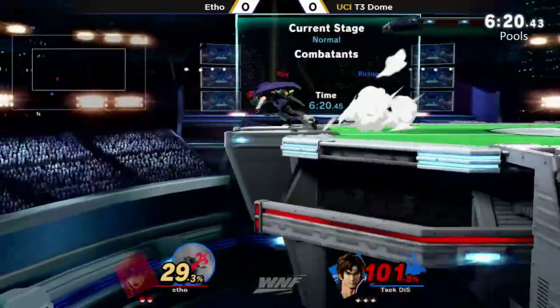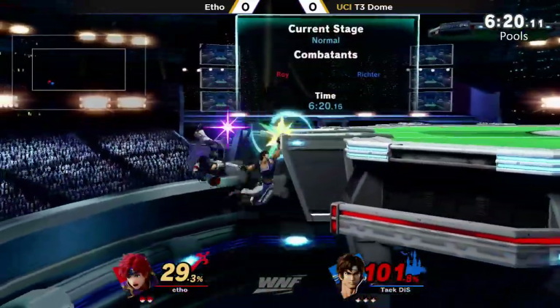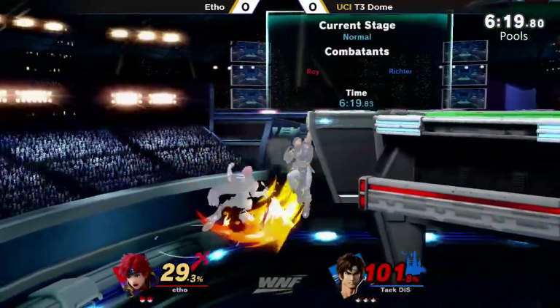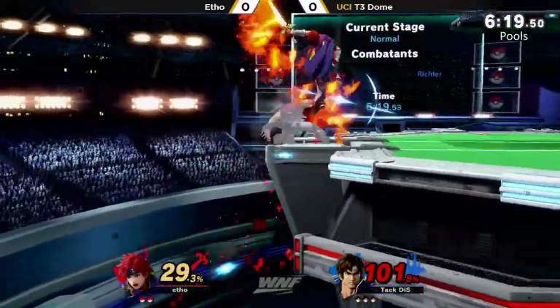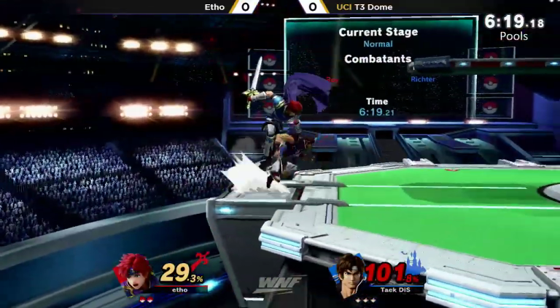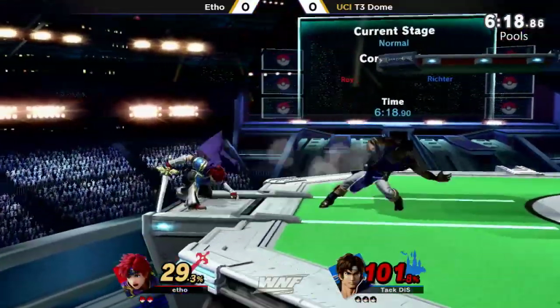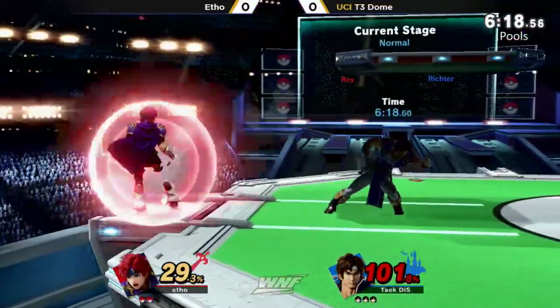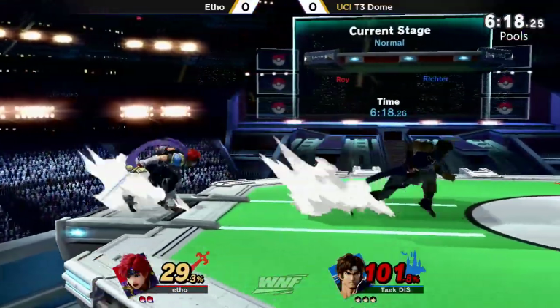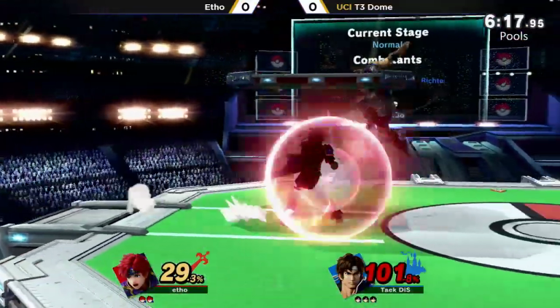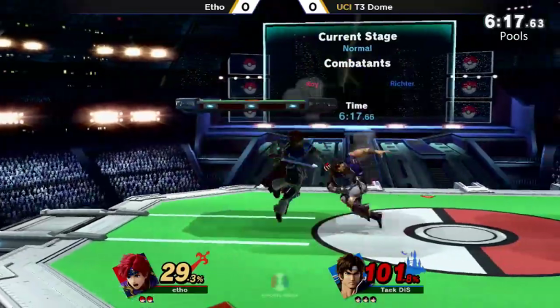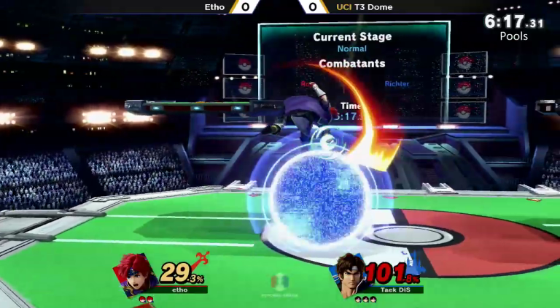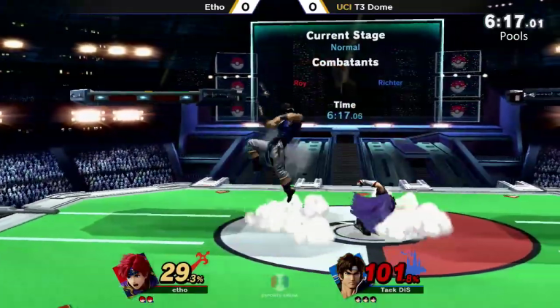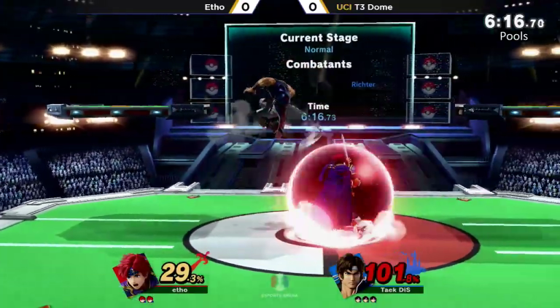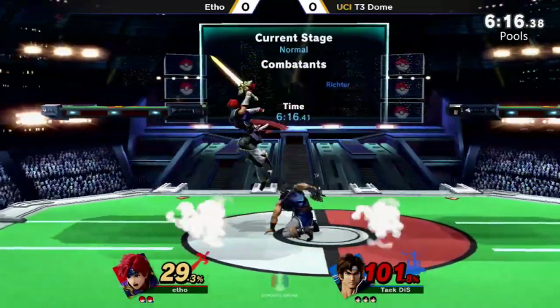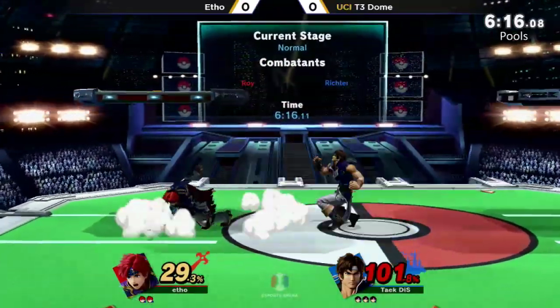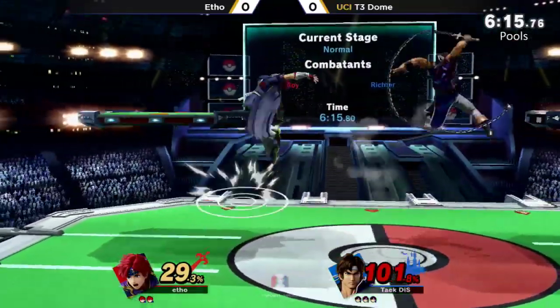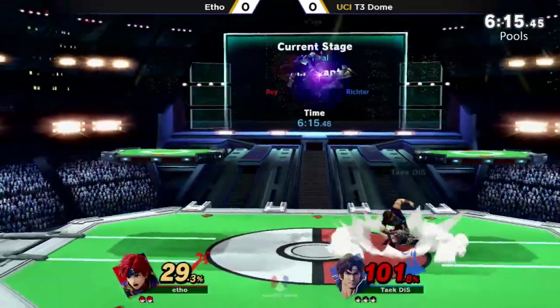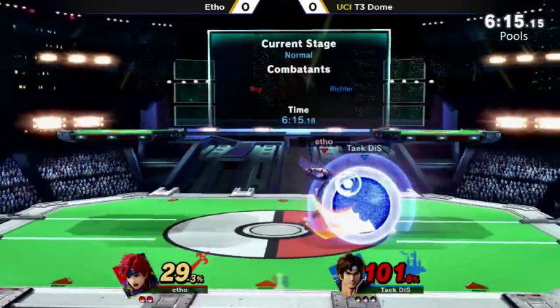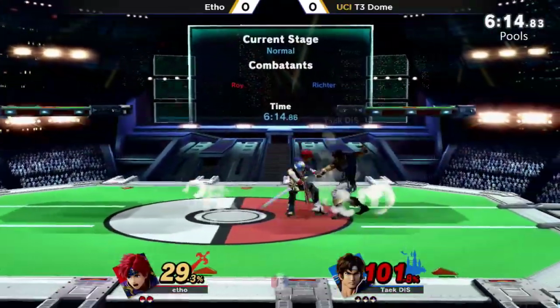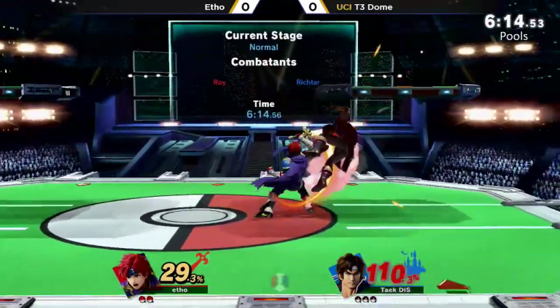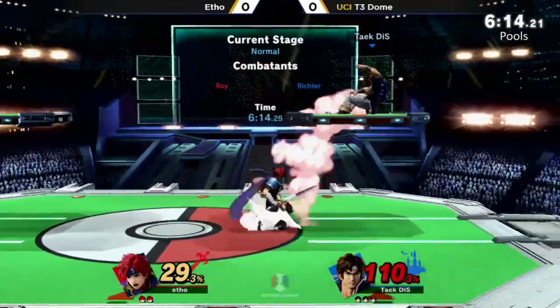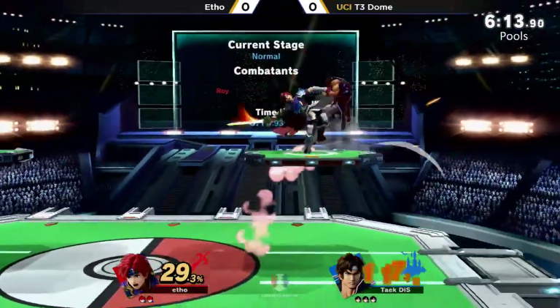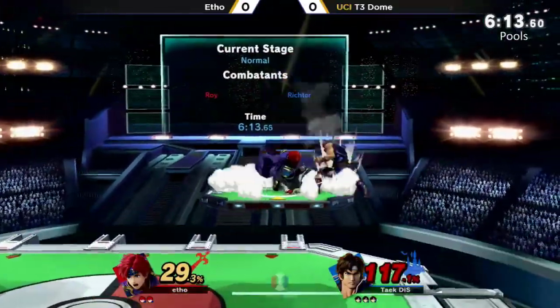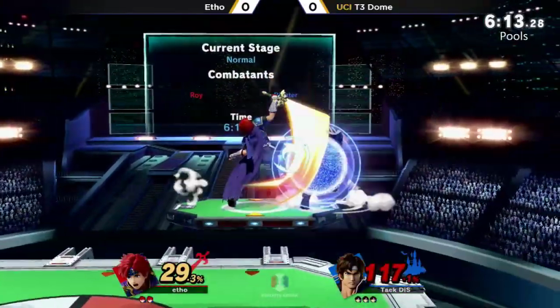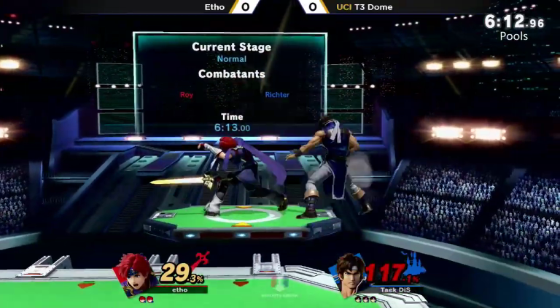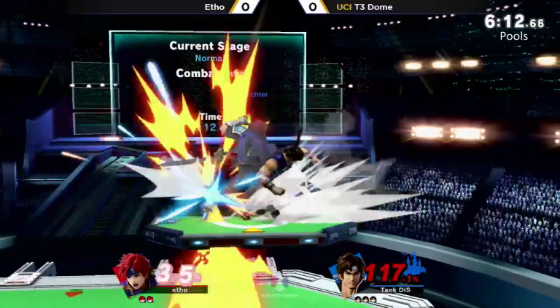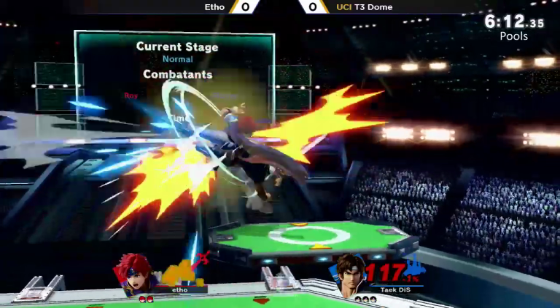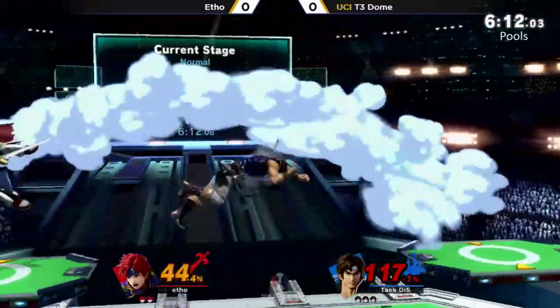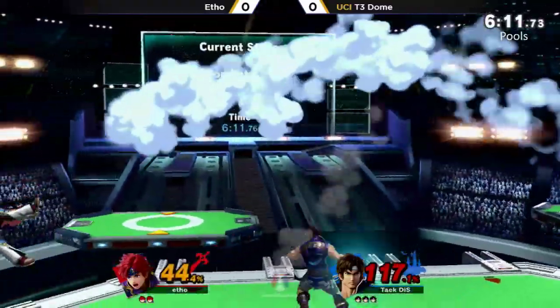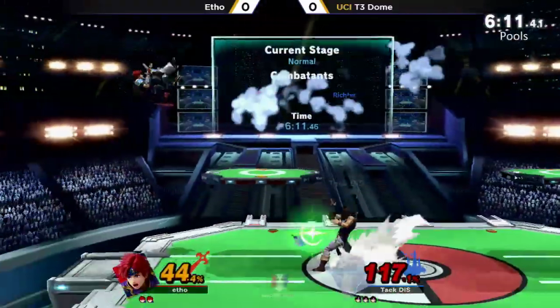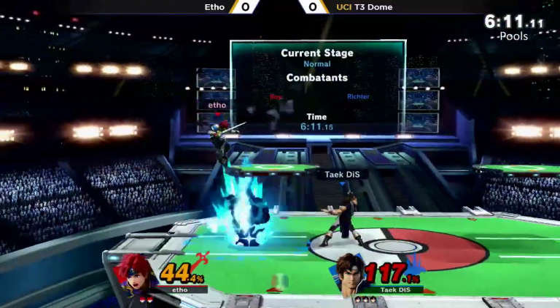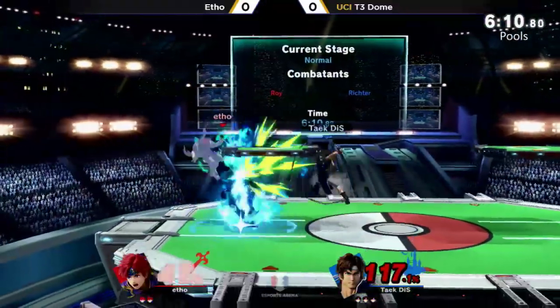Angled up forward air is much better because it's actually longer than your forward air to tether. I tried to main this character — it did and didn't work, but I did my research.